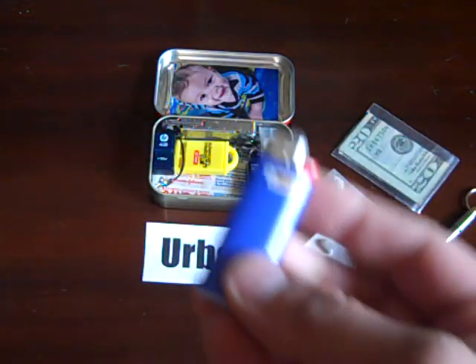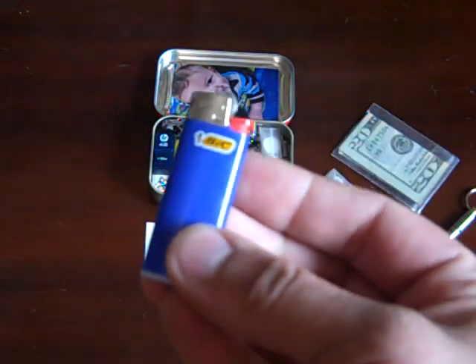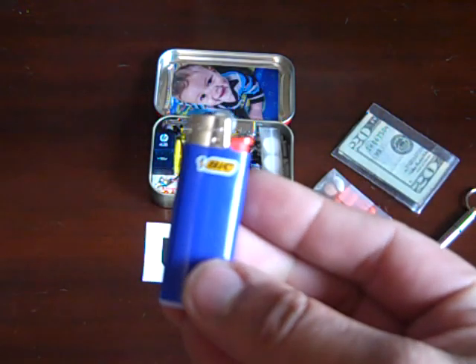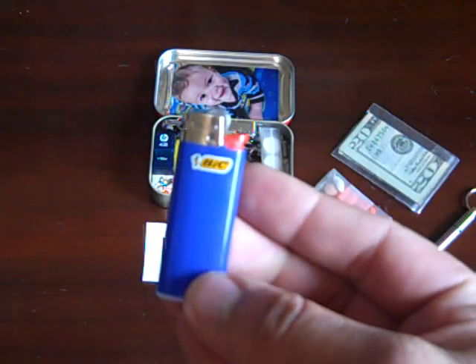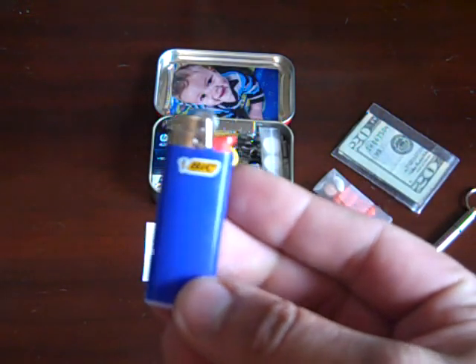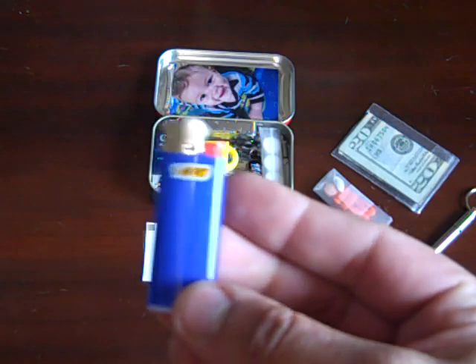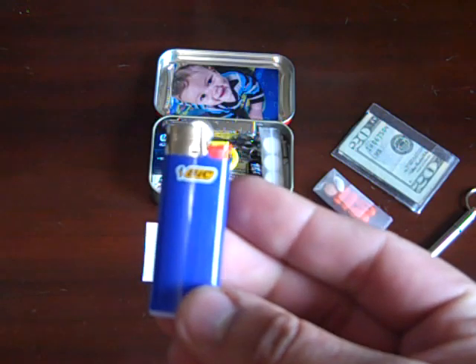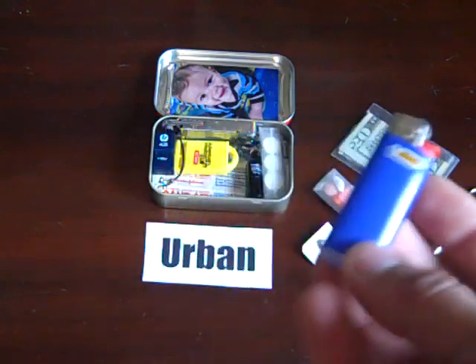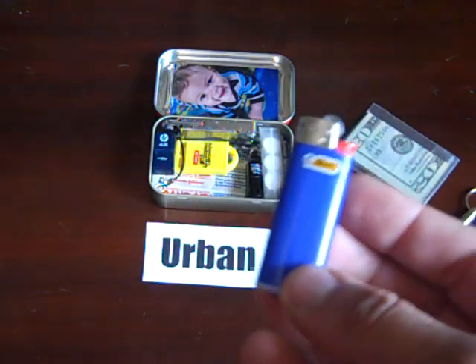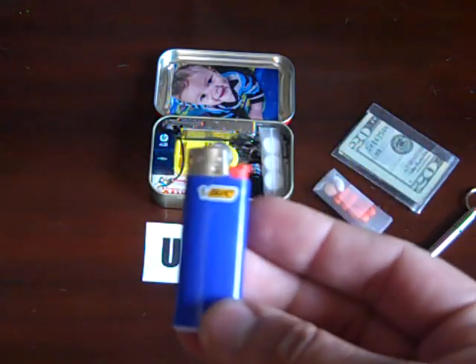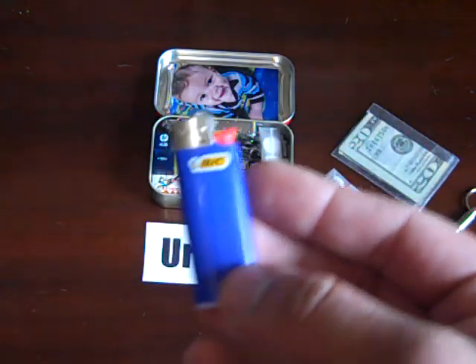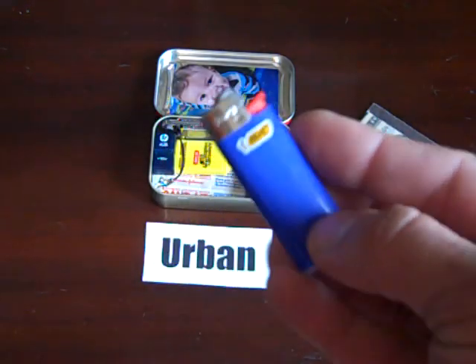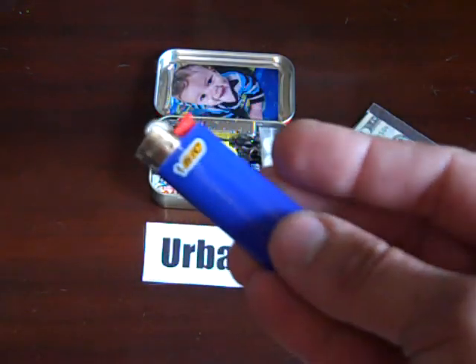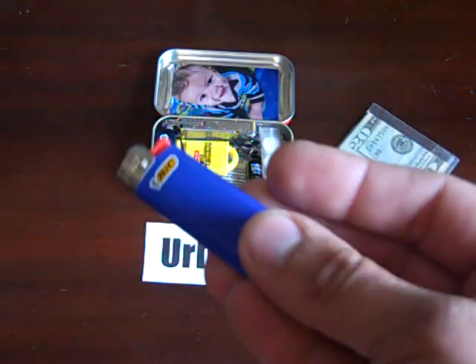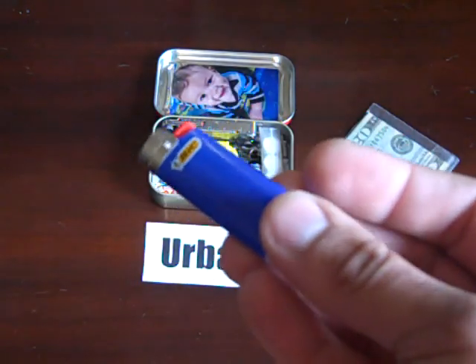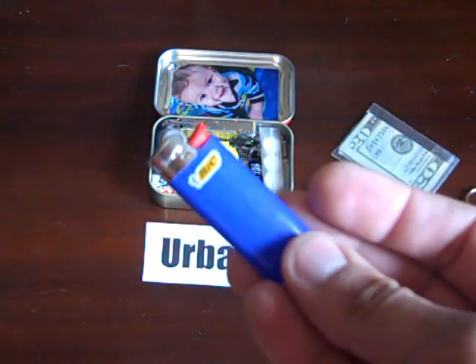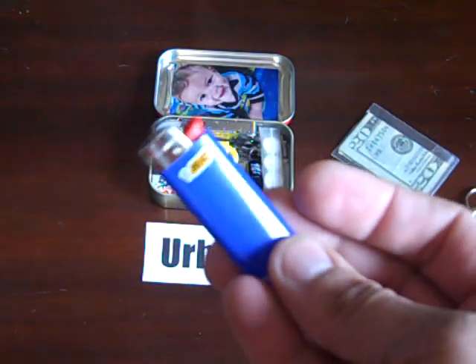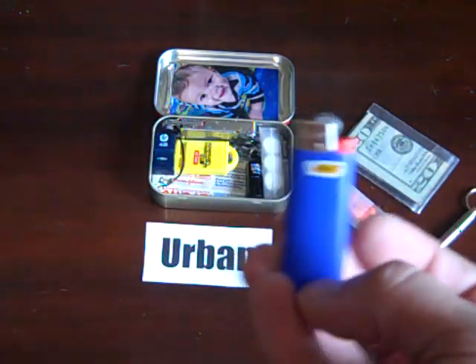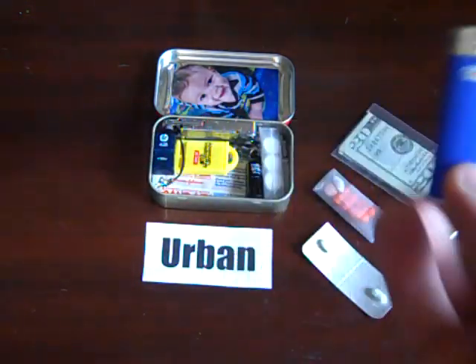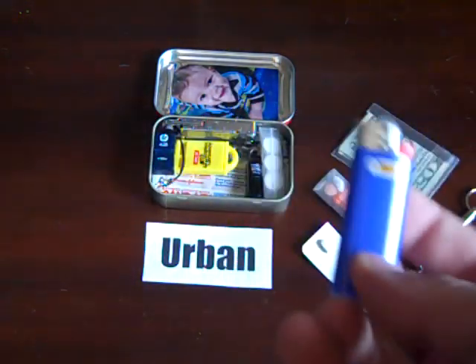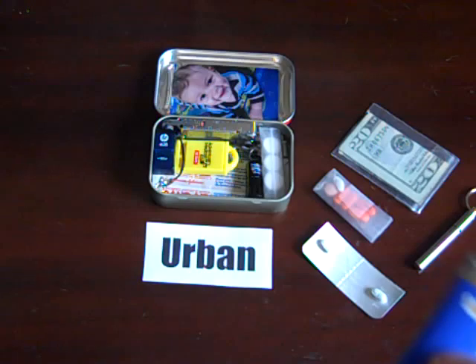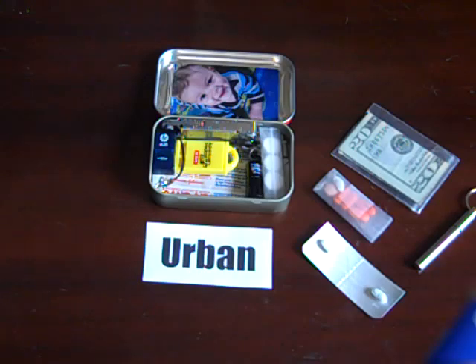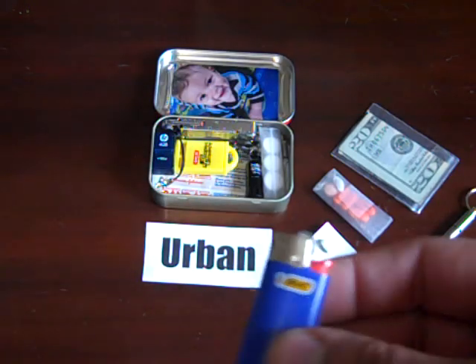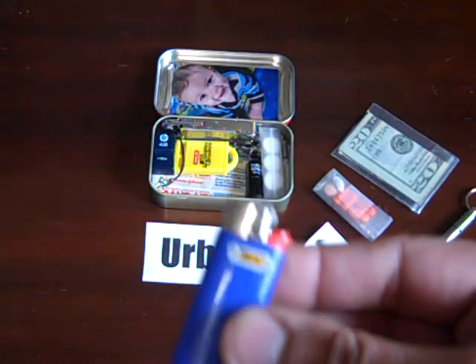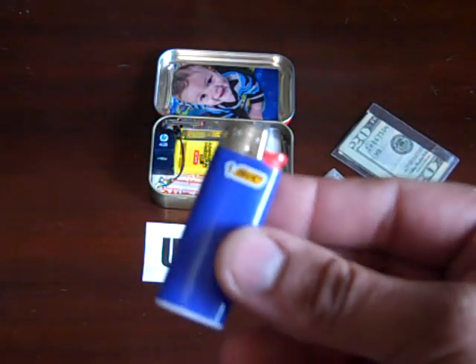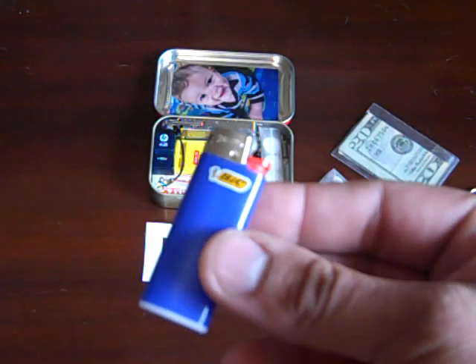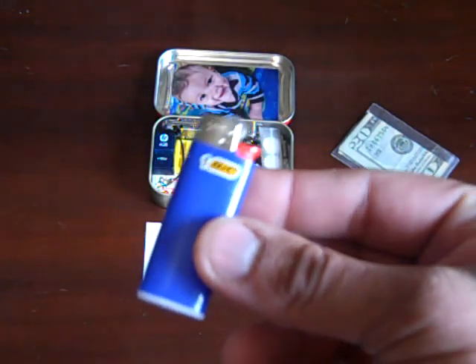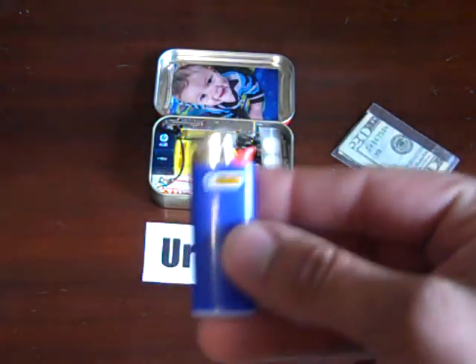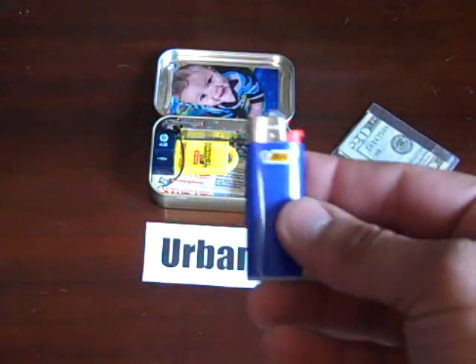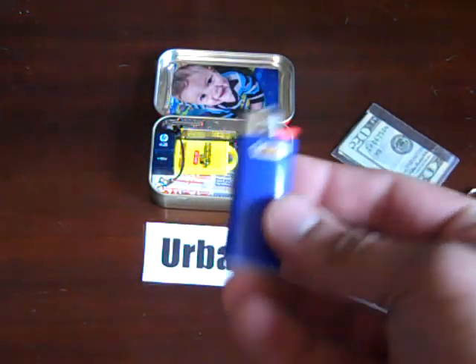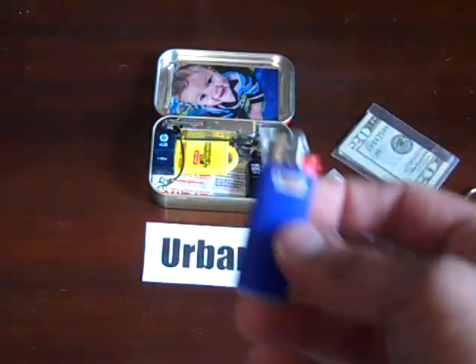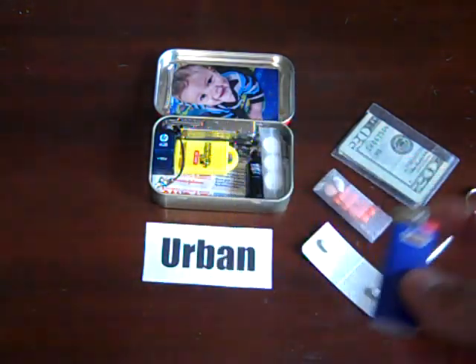I found I use a lighter much more often — for barbecues, when someone needs to borrow it for a cigarette, to light incense or a candle. It just seems more handy in an urban setting.